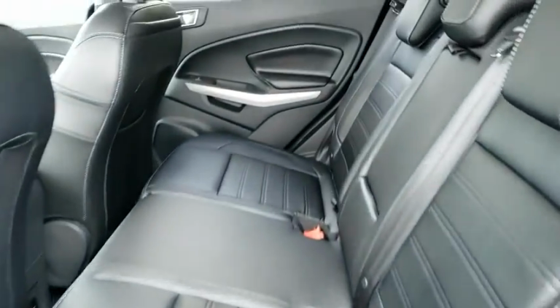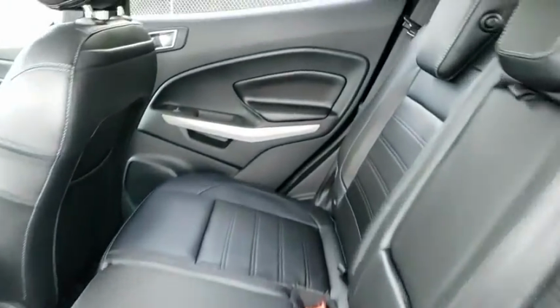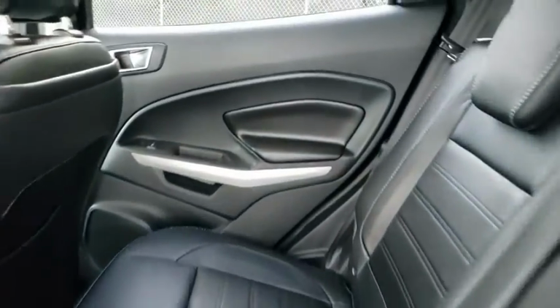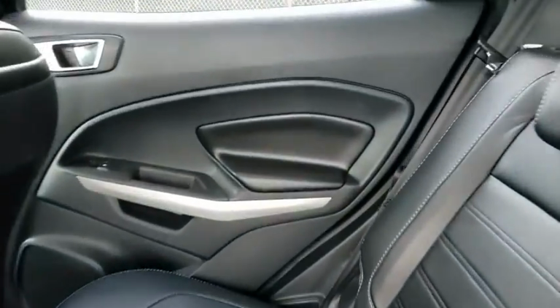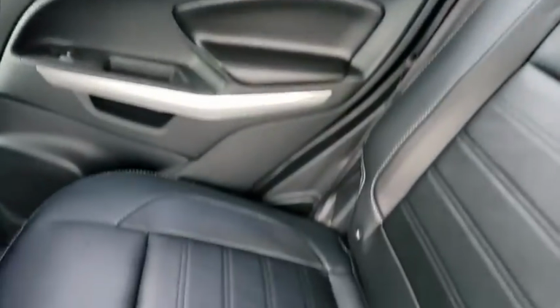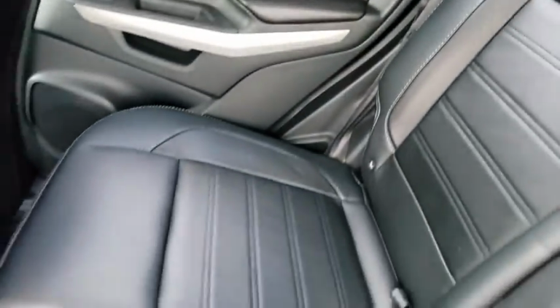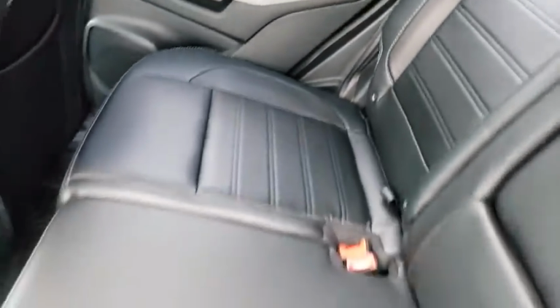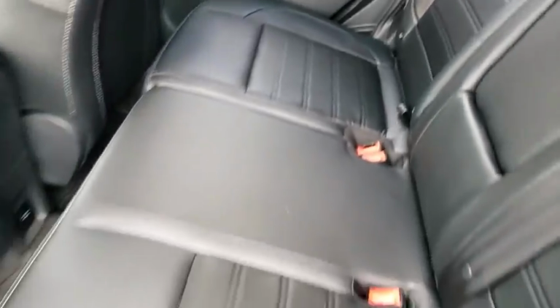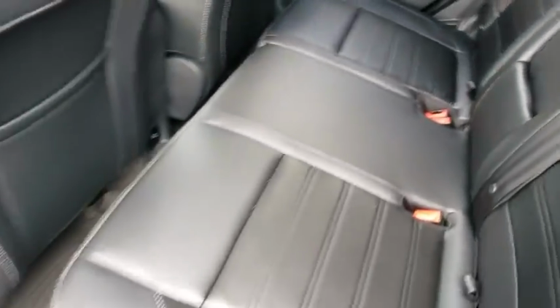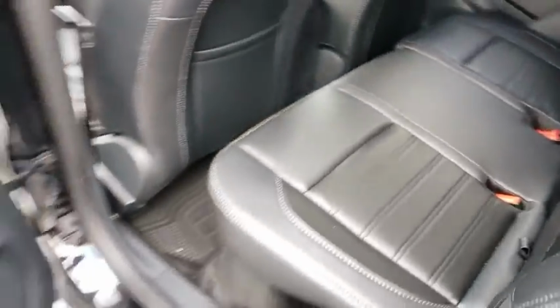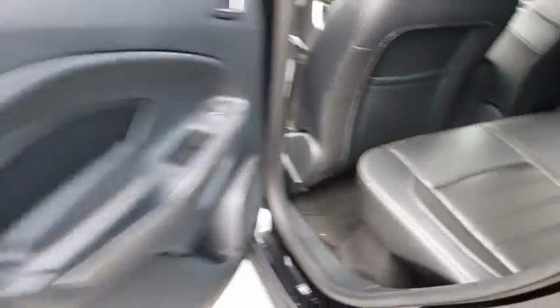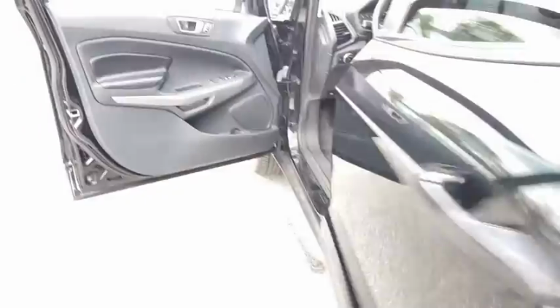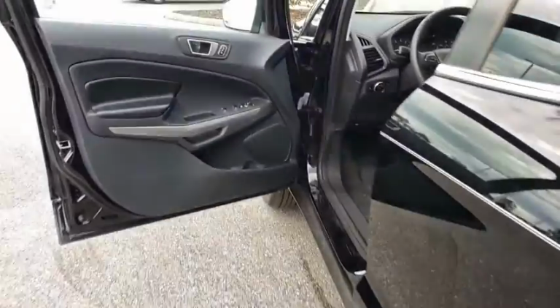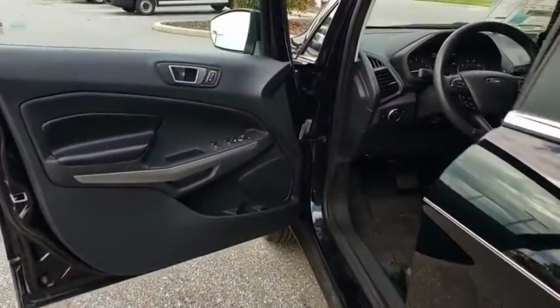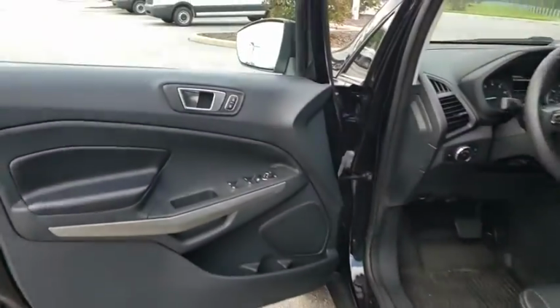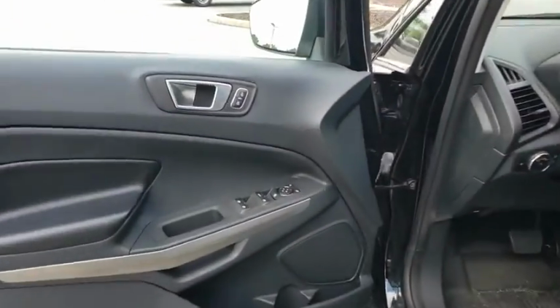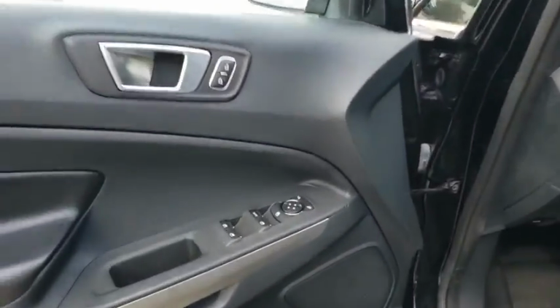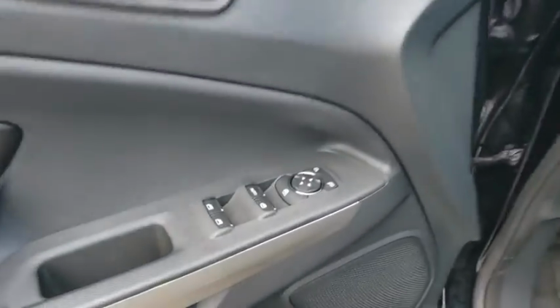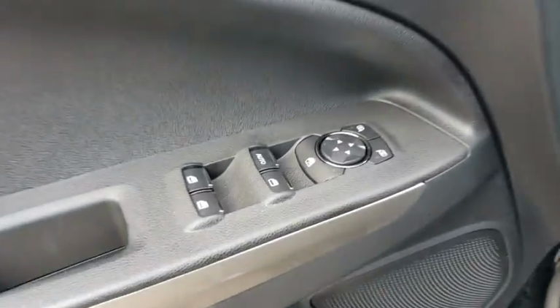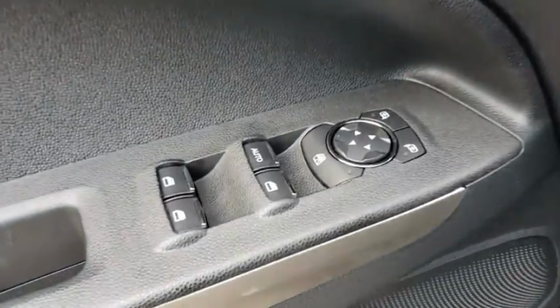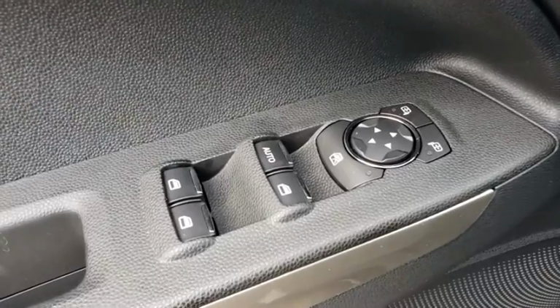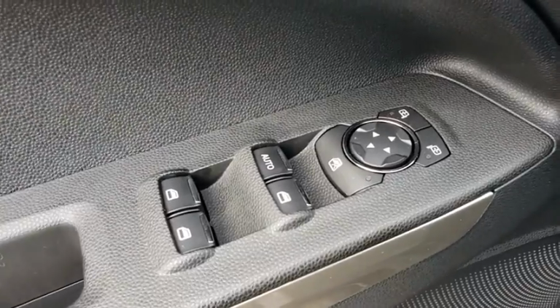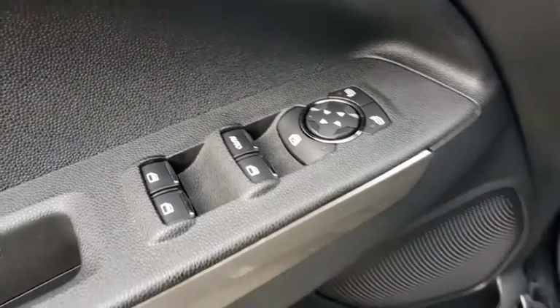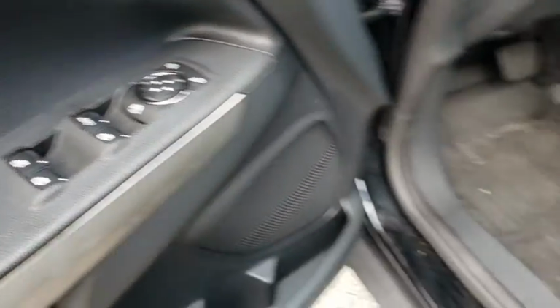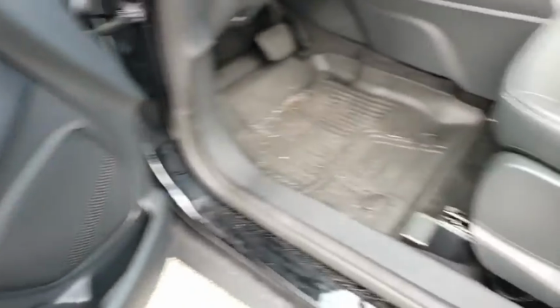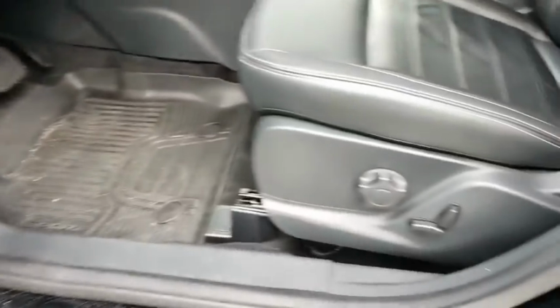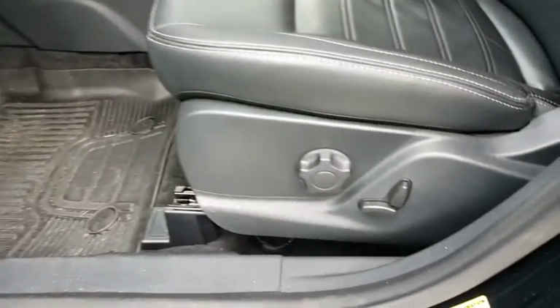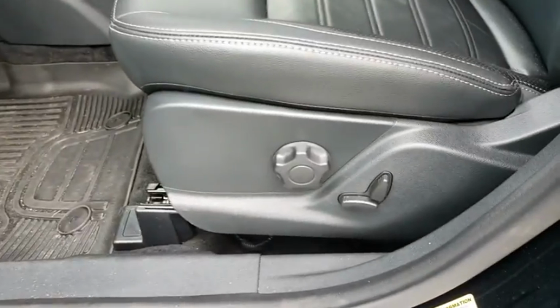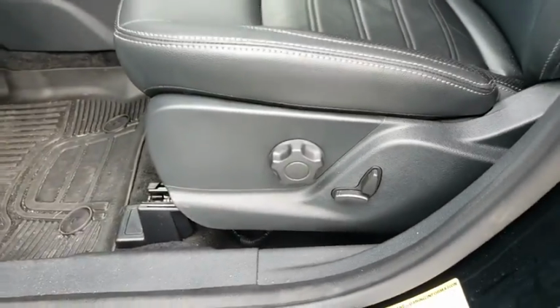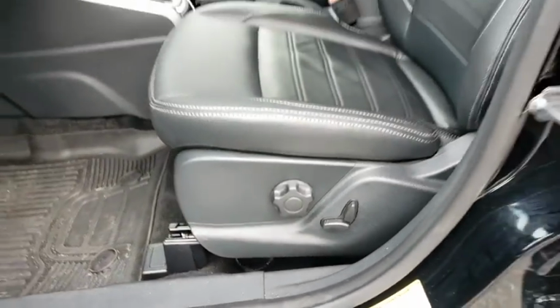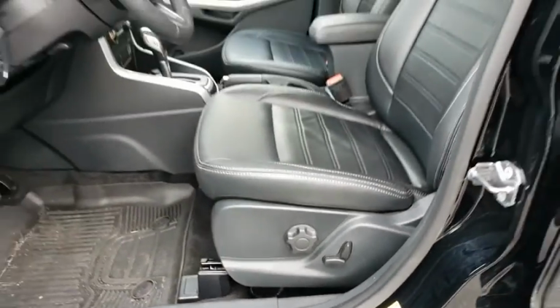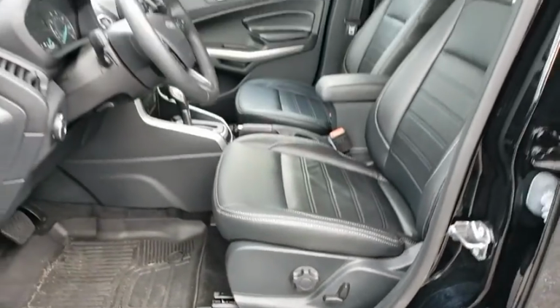Backup camera, anti-lock braking system, steering wheel audio controls, keyless entry, navigation system, stability control, traction control, remote engine start, leather-wrapped steering wheel, Bluetooth.